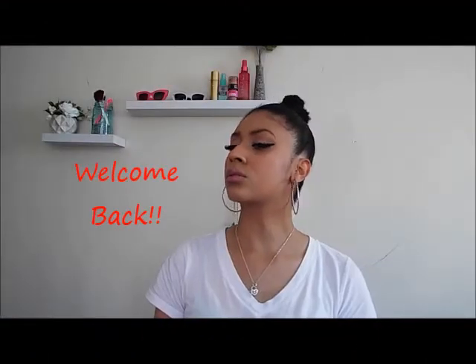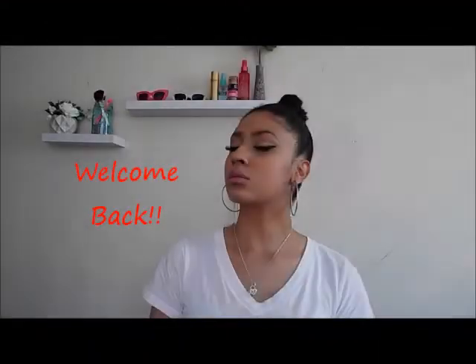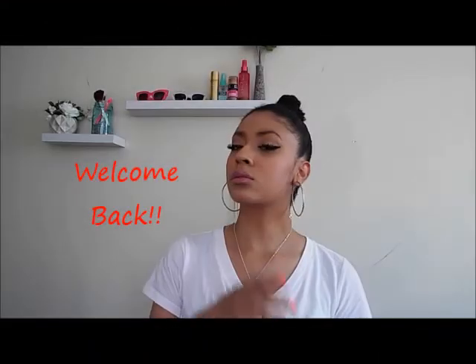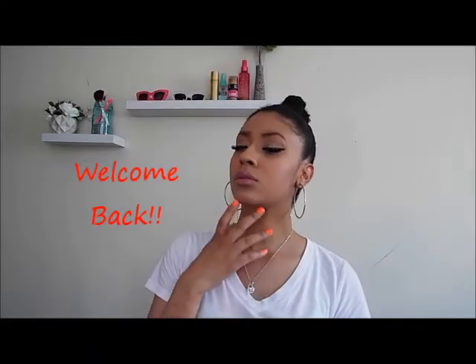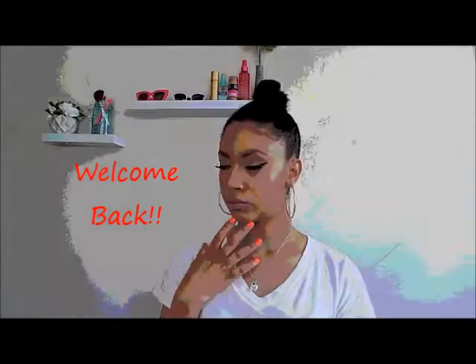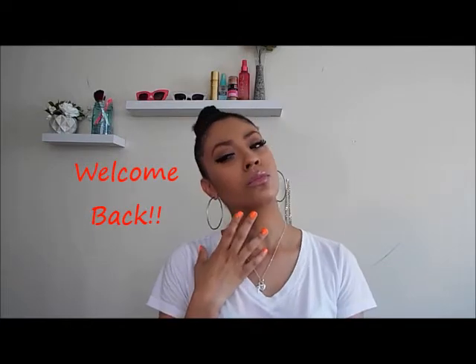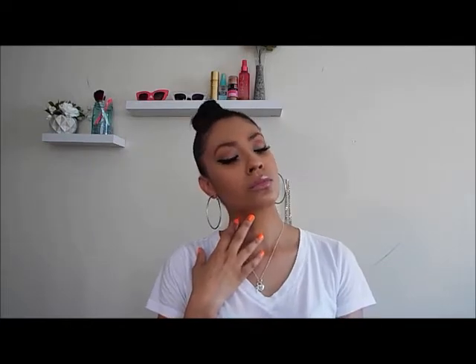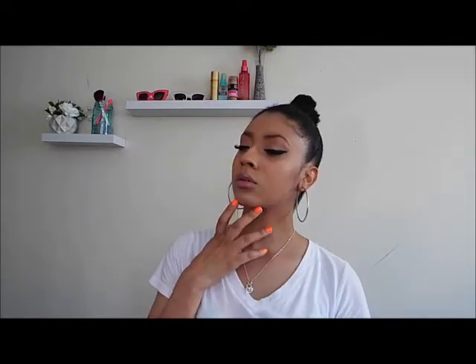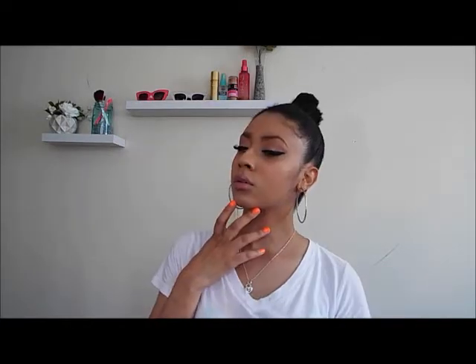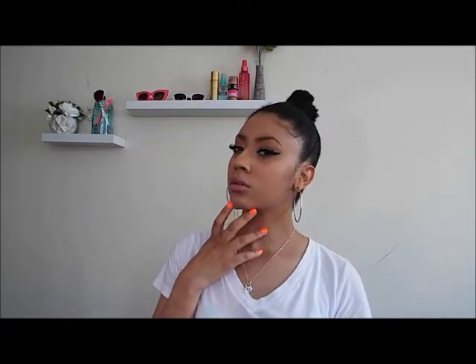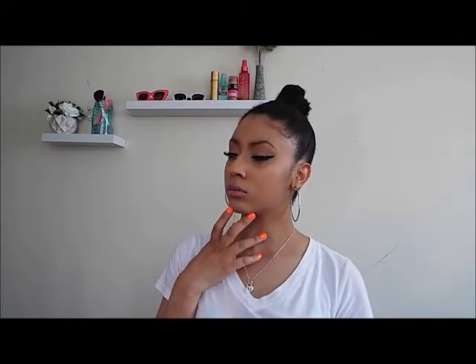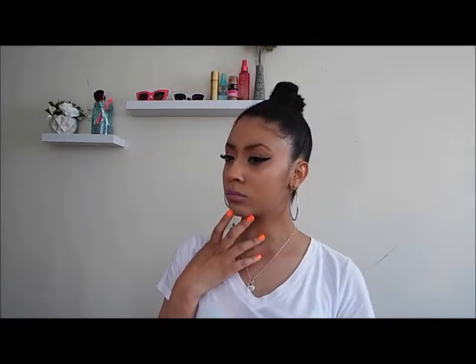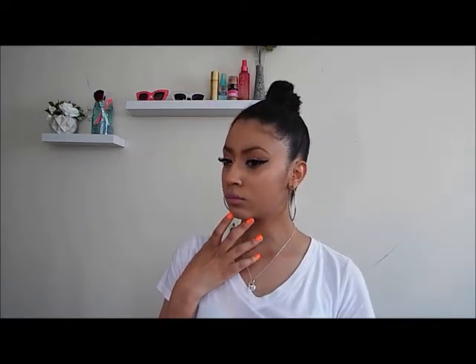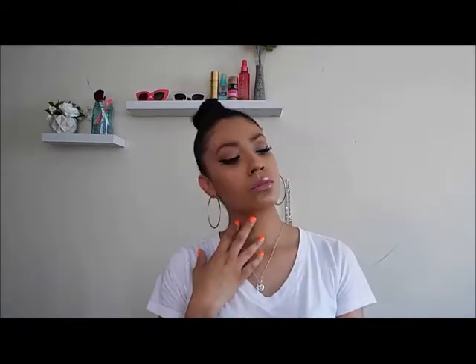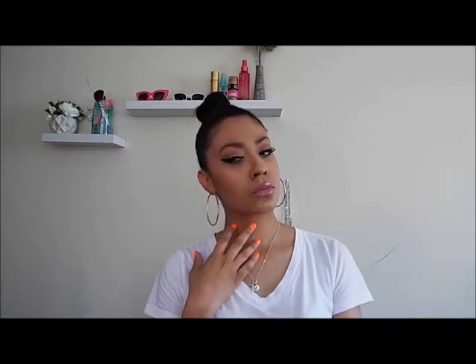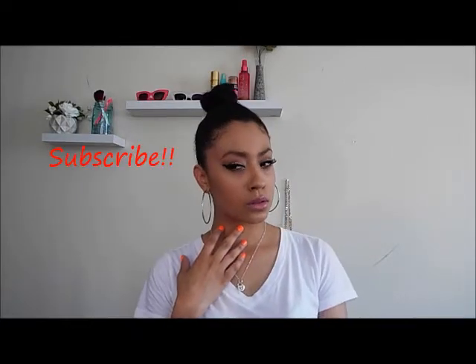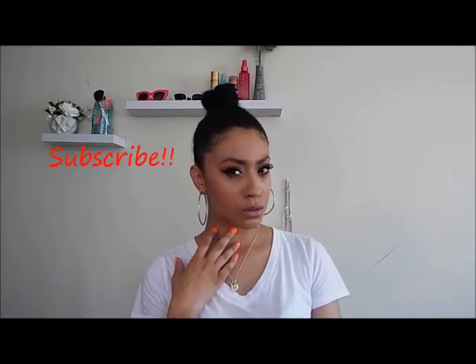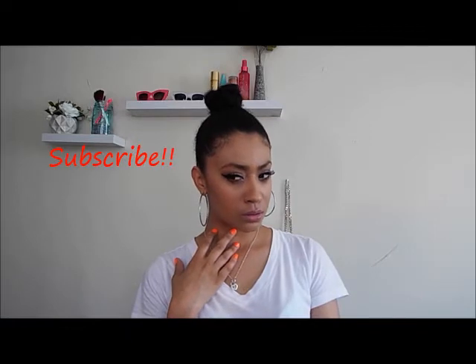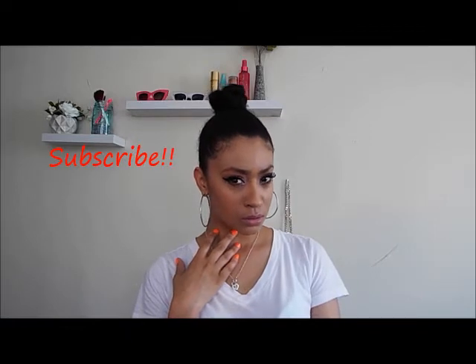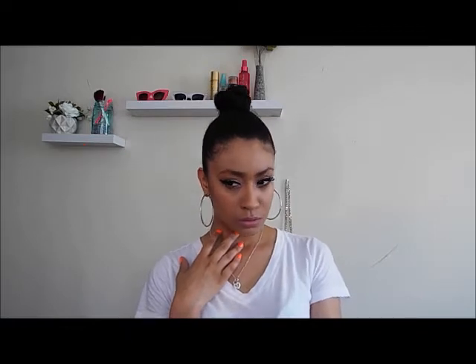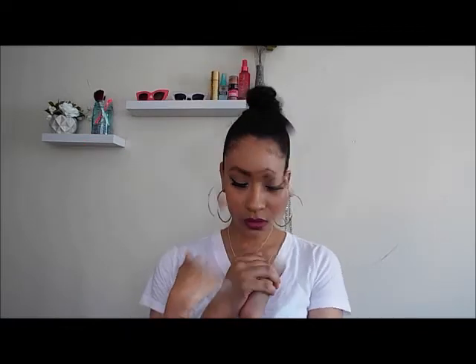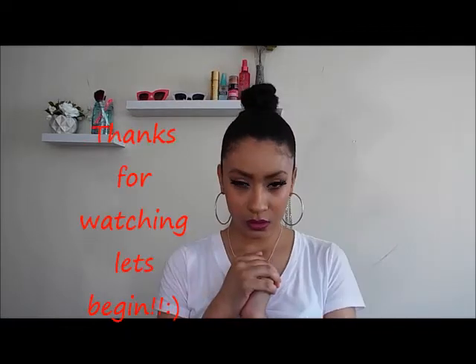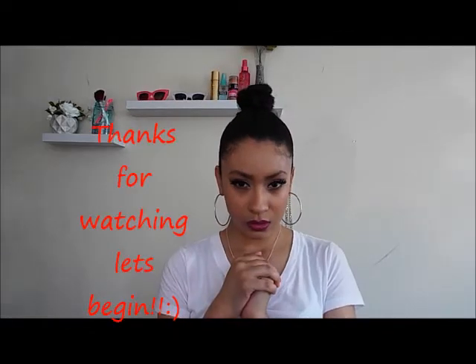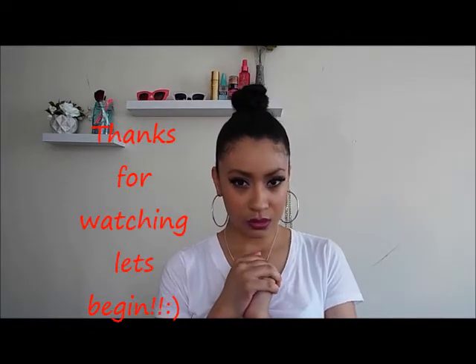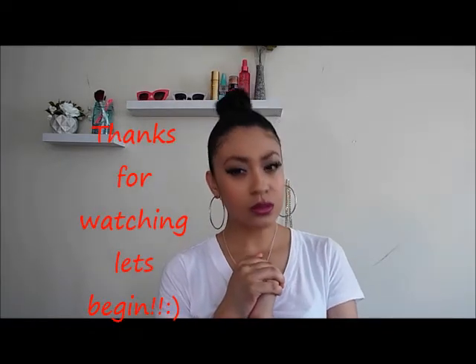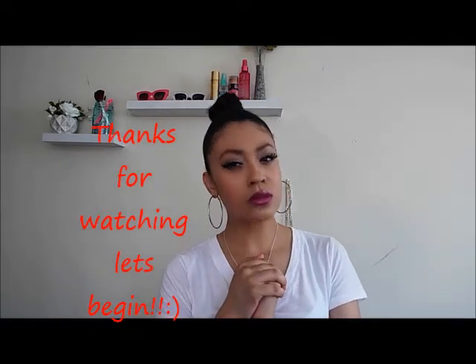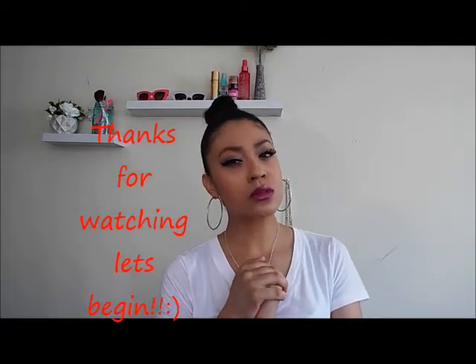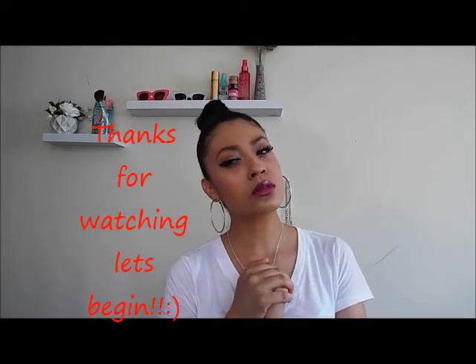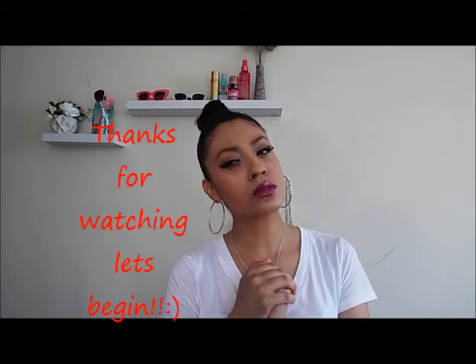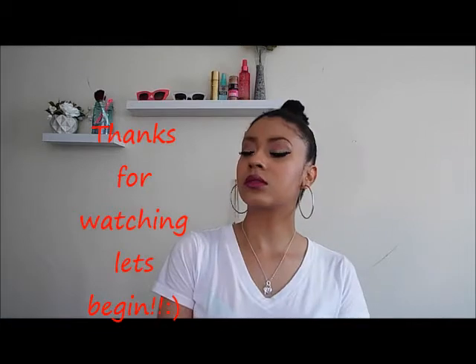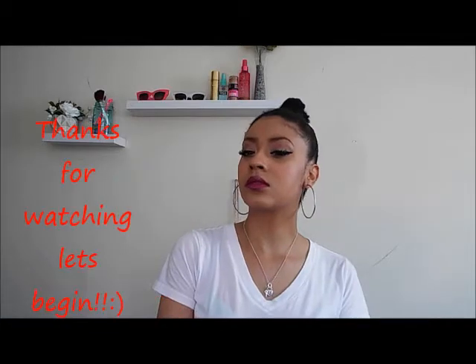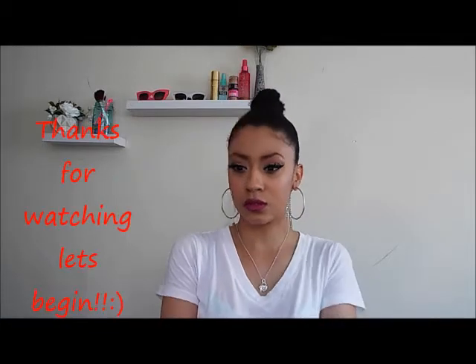Welcome back, and for all my new subscribers, welcome! Don't forget to subscribe by pushing the big red button under the video. Today I'm doing my Jennifer Lopez 'I Love You Papi' inspired makeup look, so without further ado, let's begin.